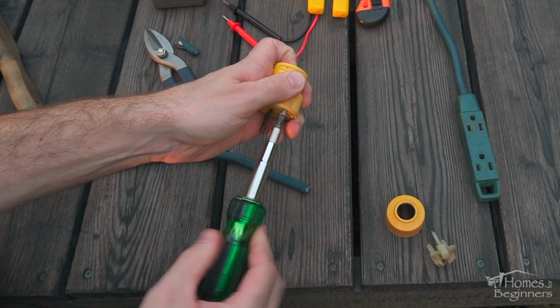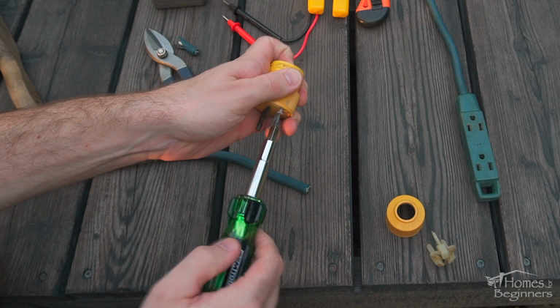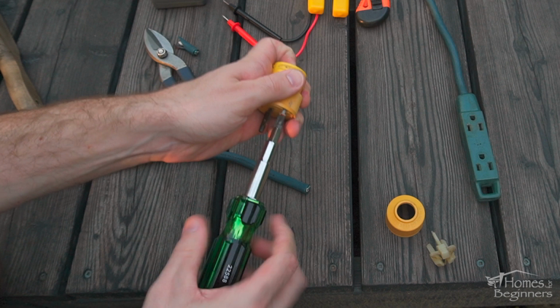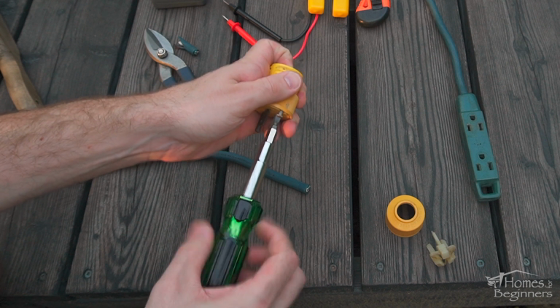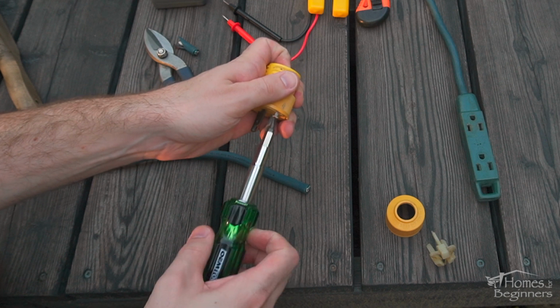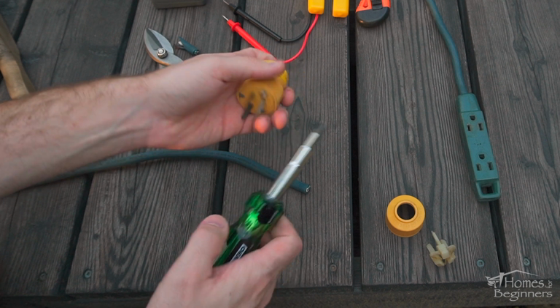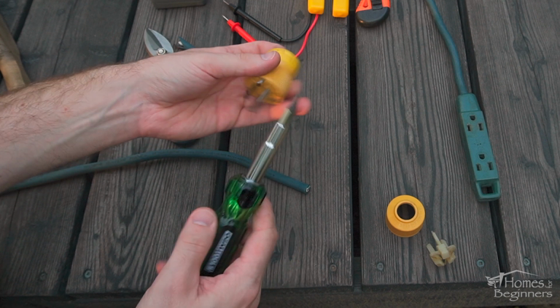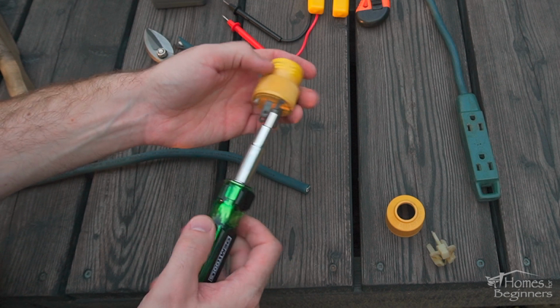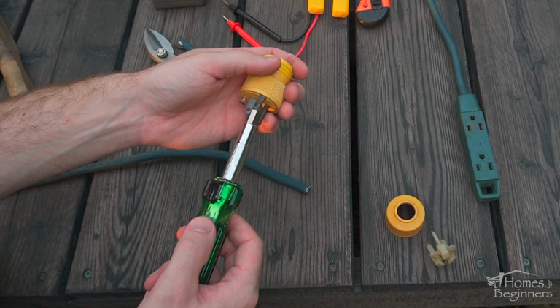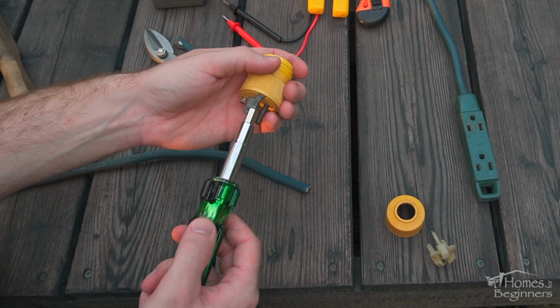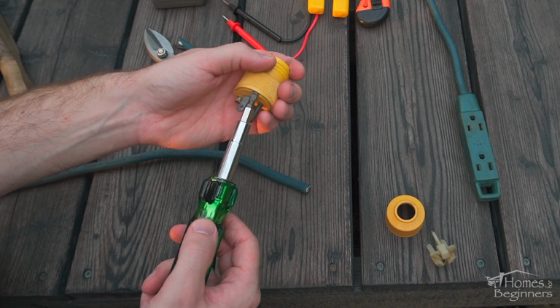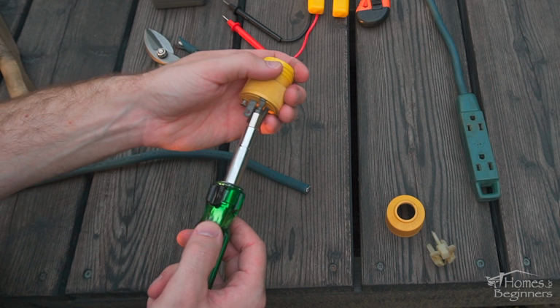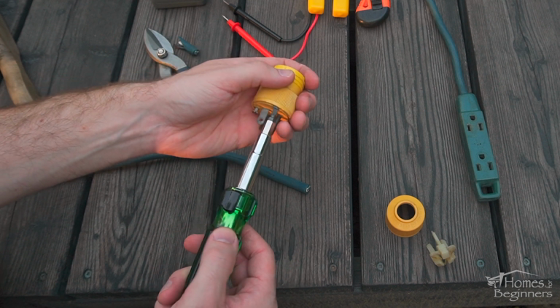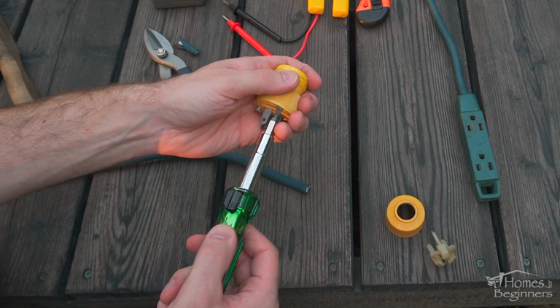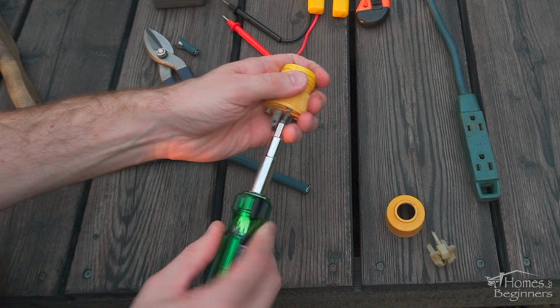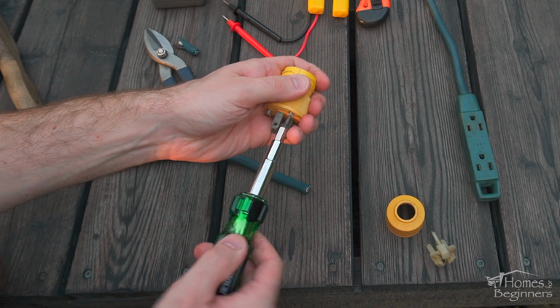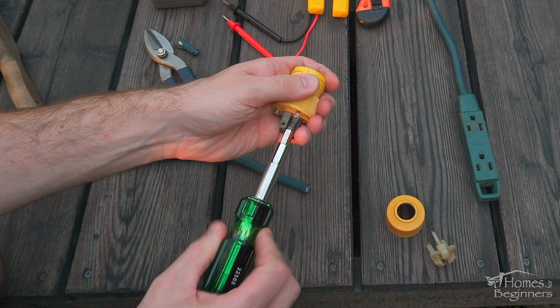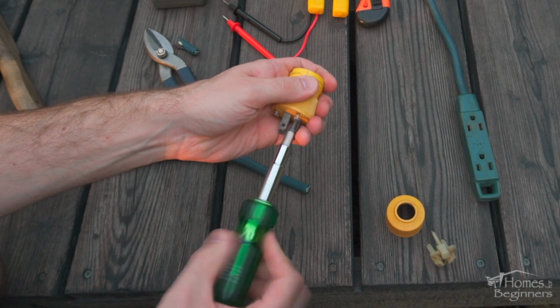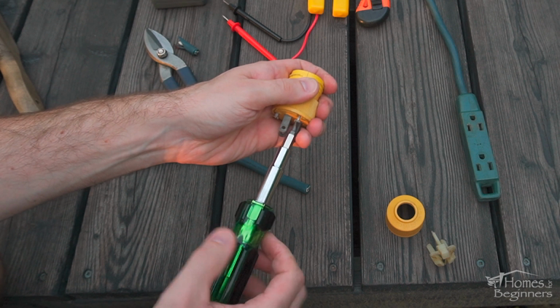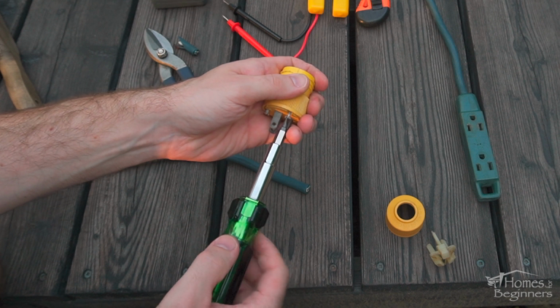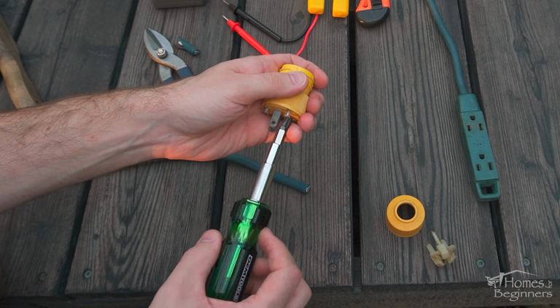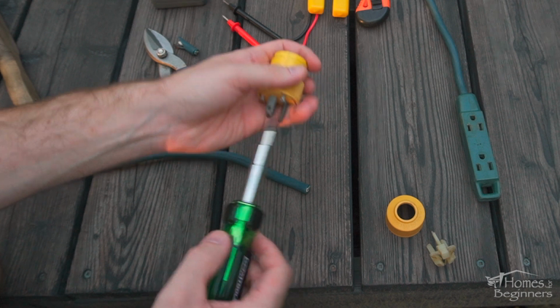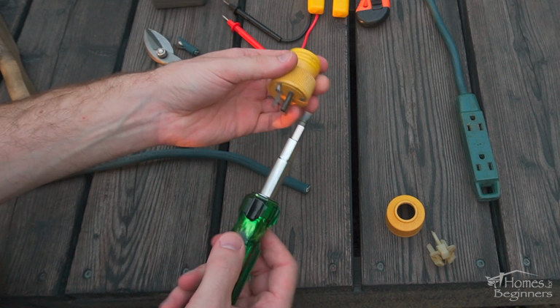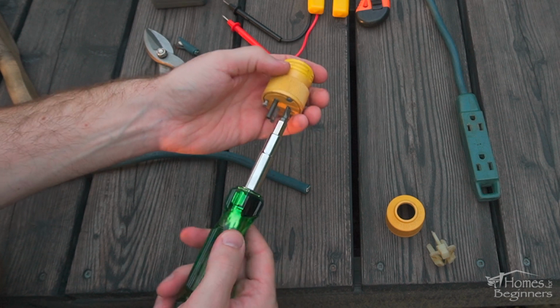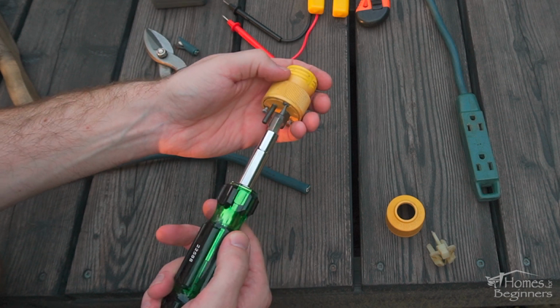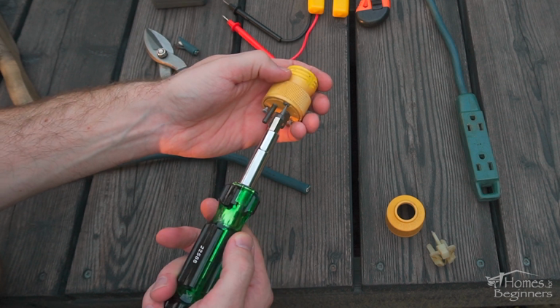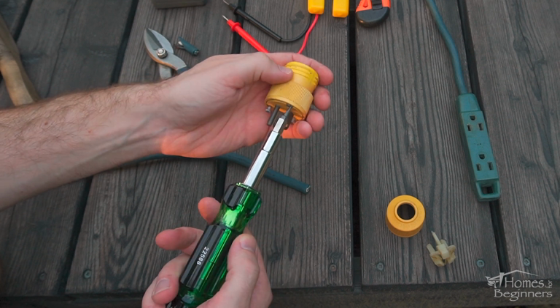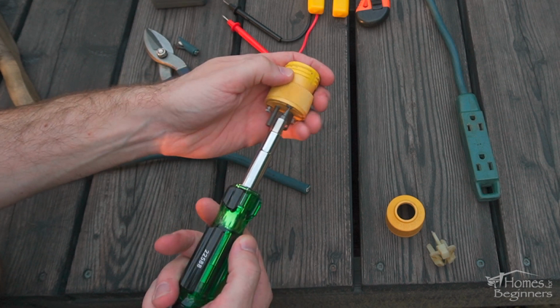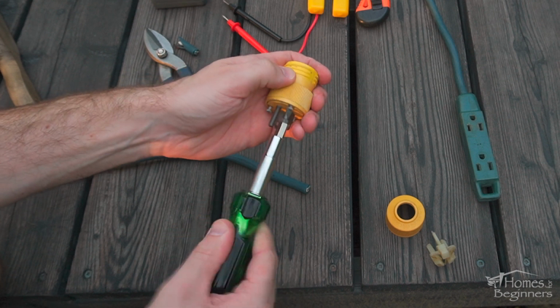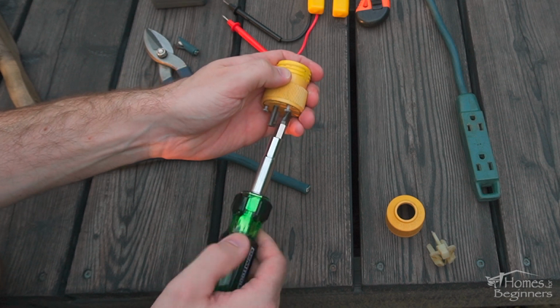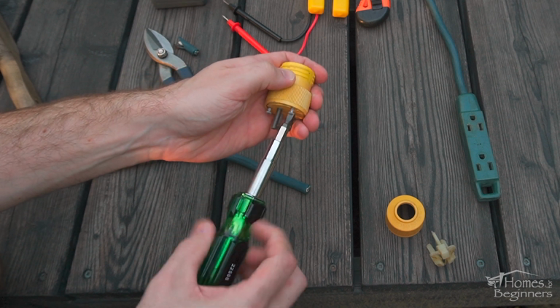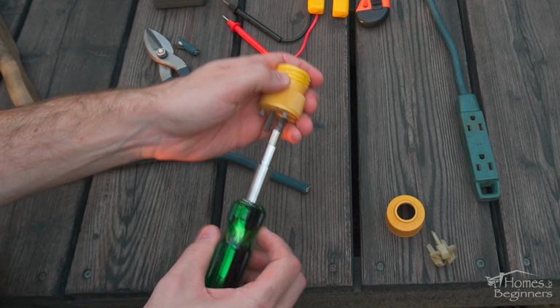An acetate handle that is extremely easy to keep clean, along with impact and solvent resistant. For your screwdriver tips, along with sockets, it even has a Schrader valve core tip.